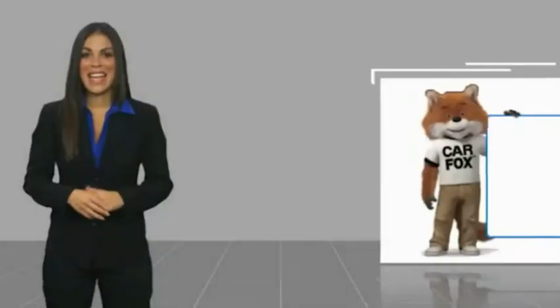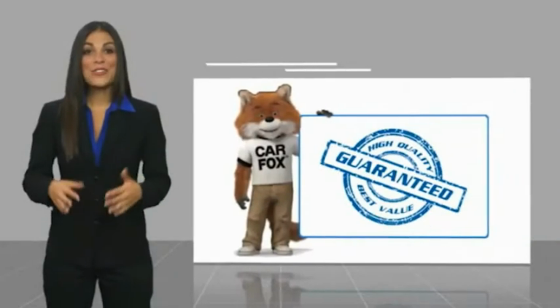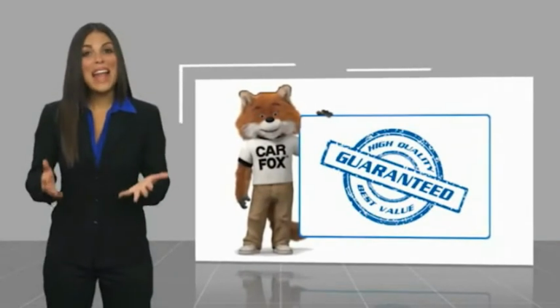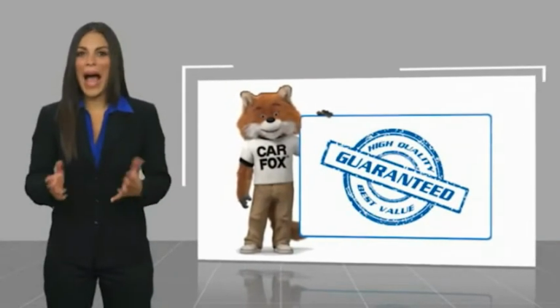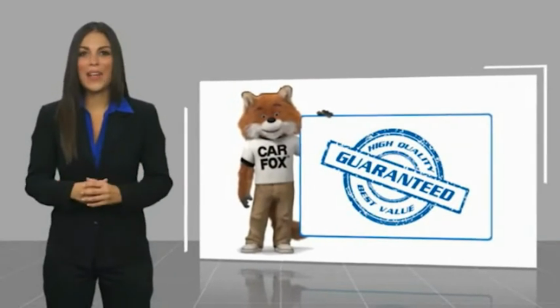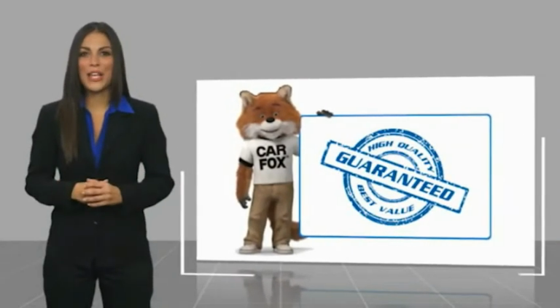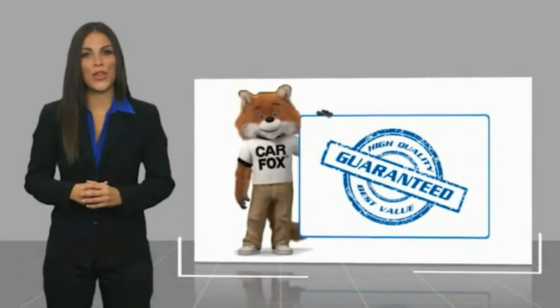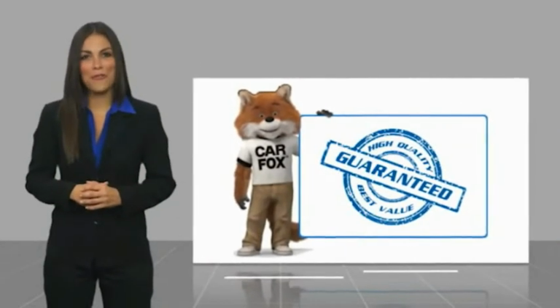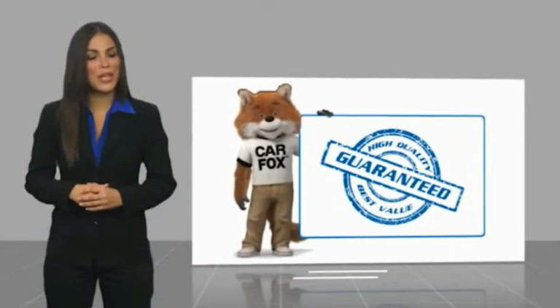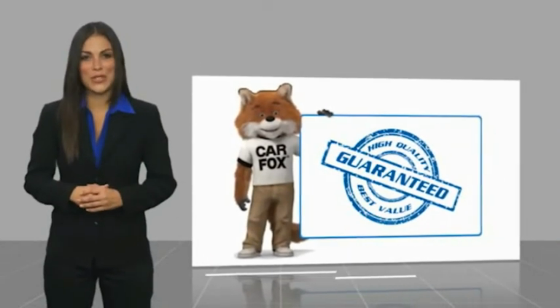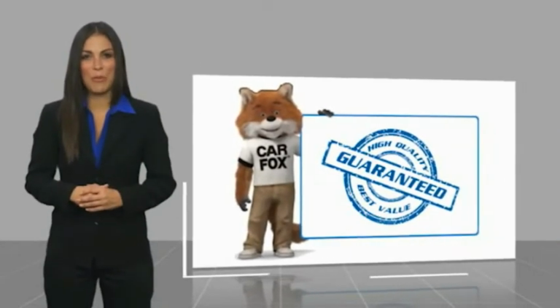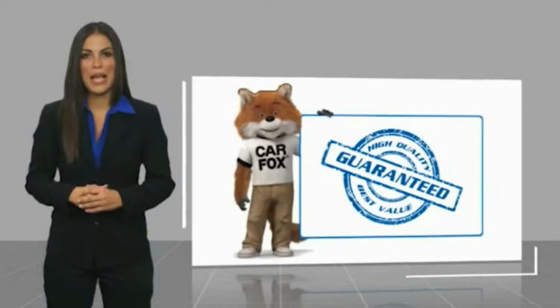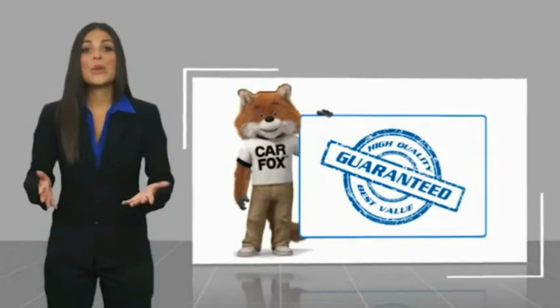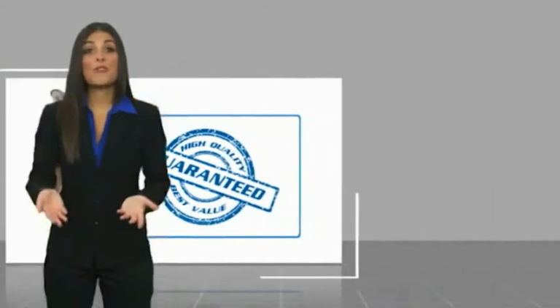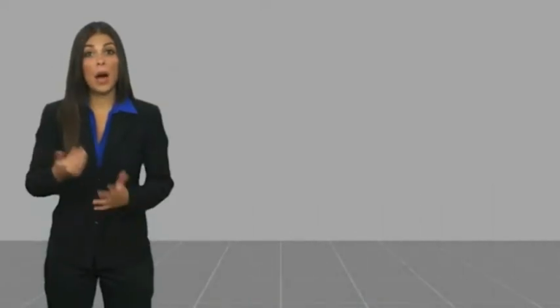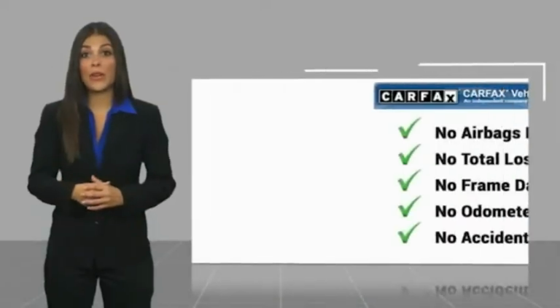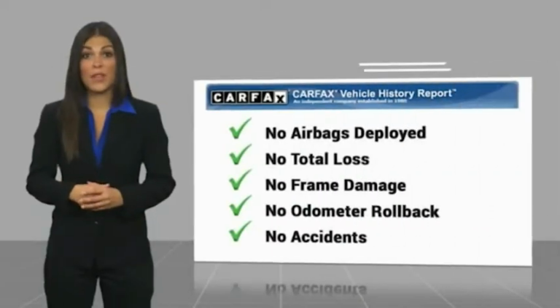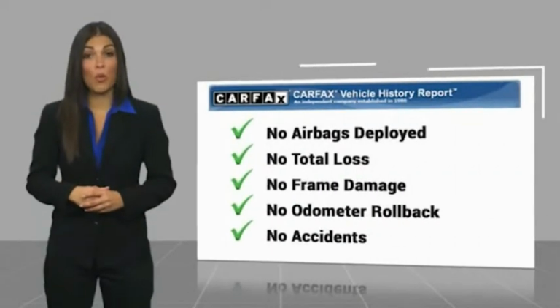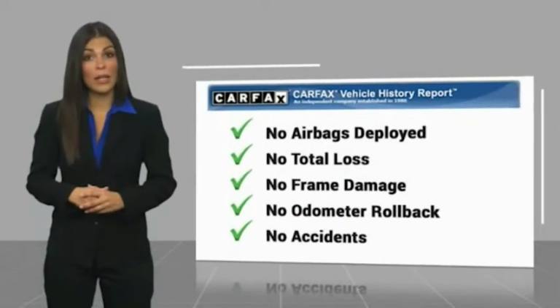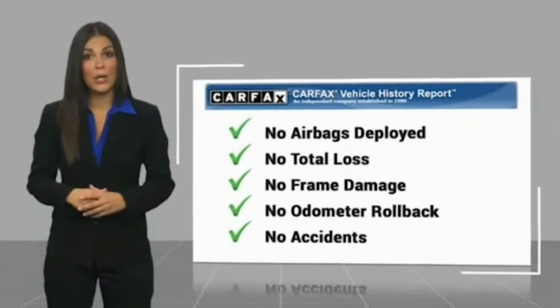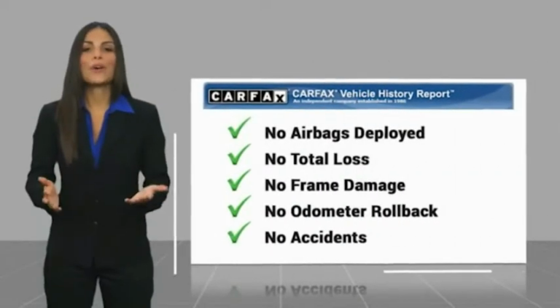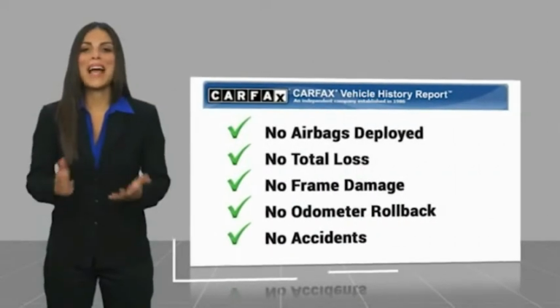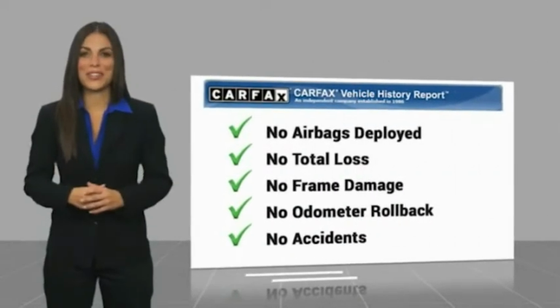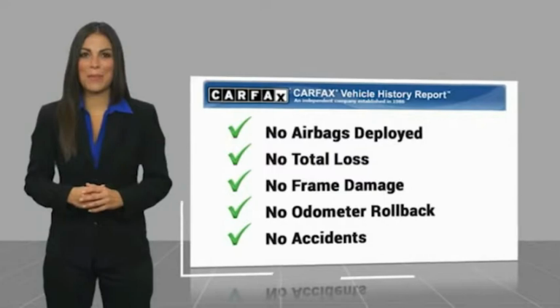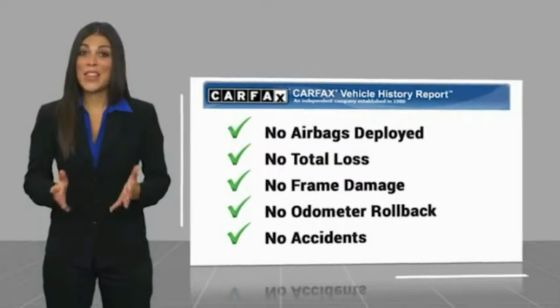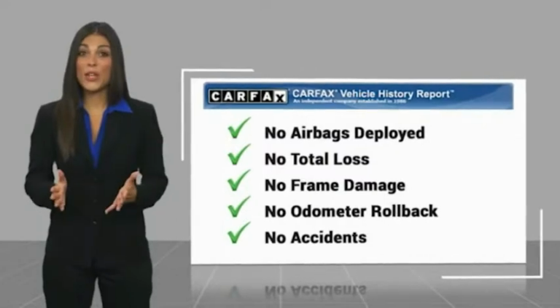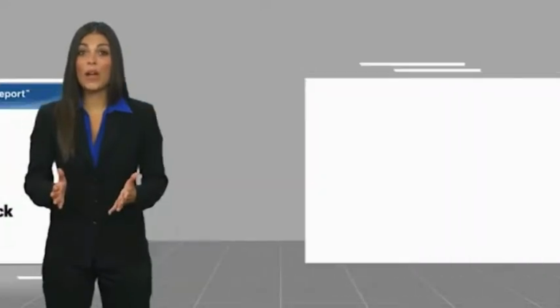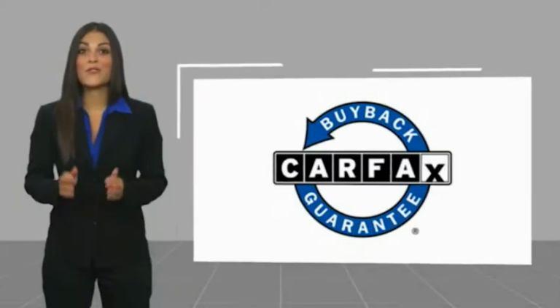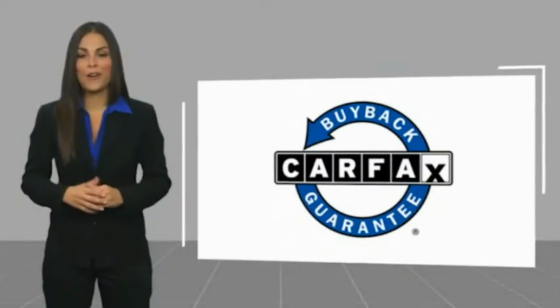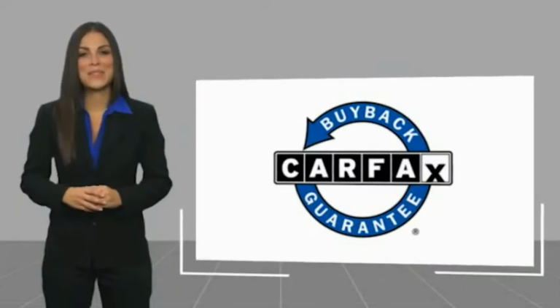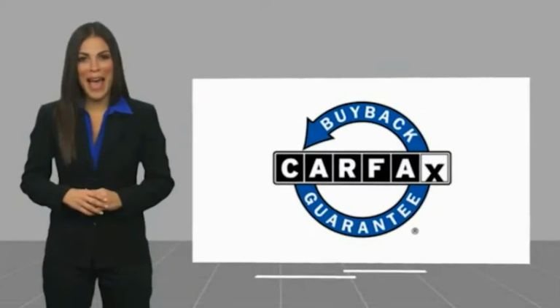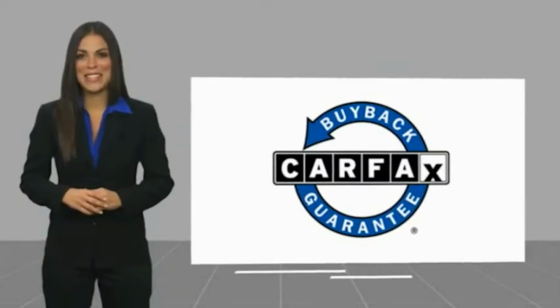Here's another high-quality vehicle with a Carfax Vehicle History Report. Be sure to find a complimentary copy of this report online or contact the dealership. This vehicle qualifies for the Carfax Buy Back Guarantee.